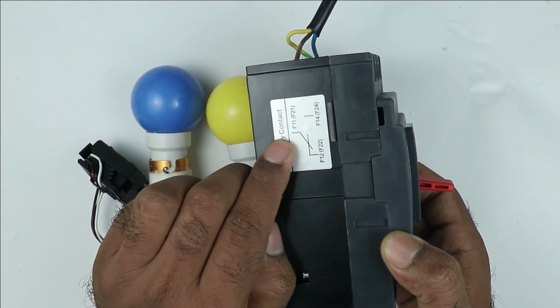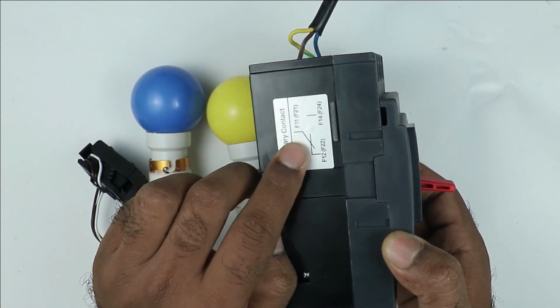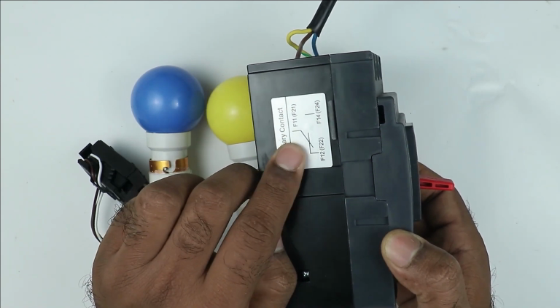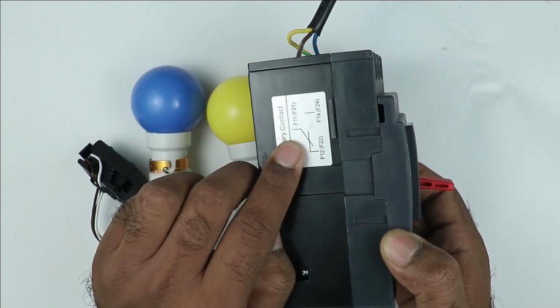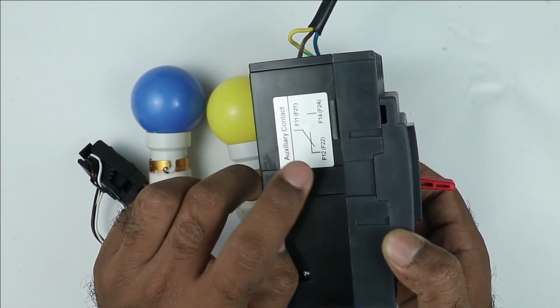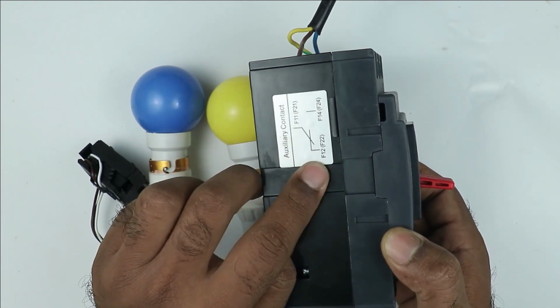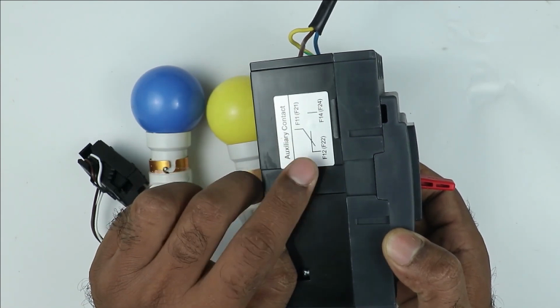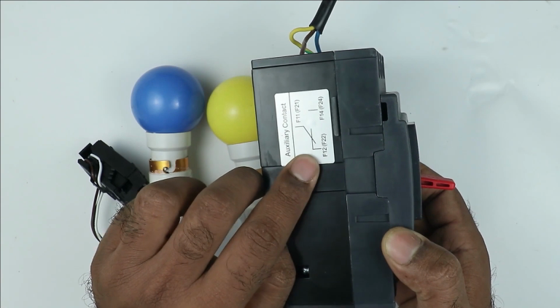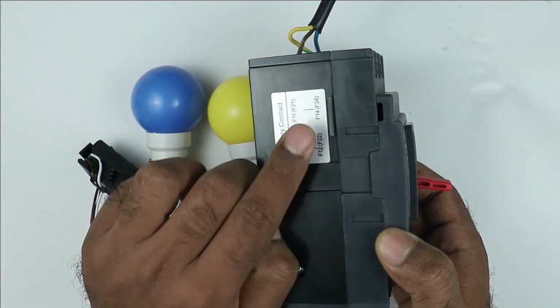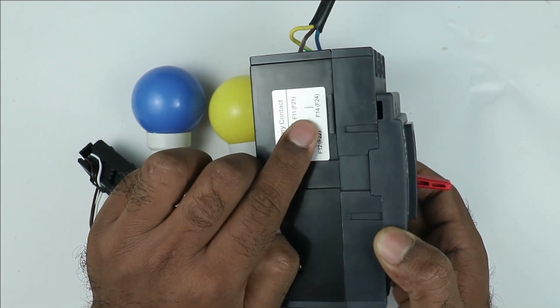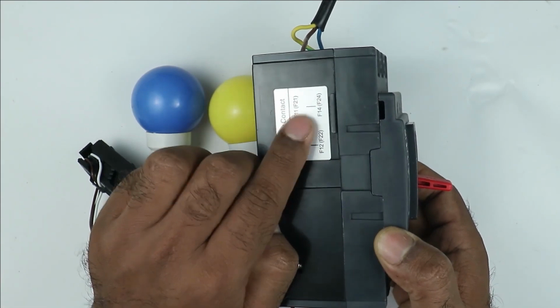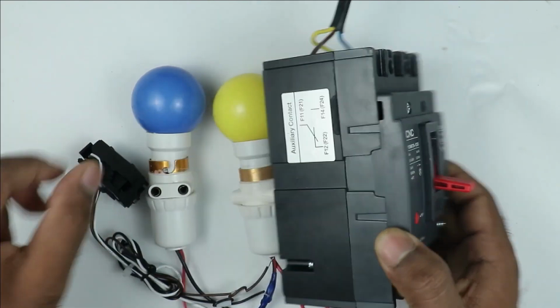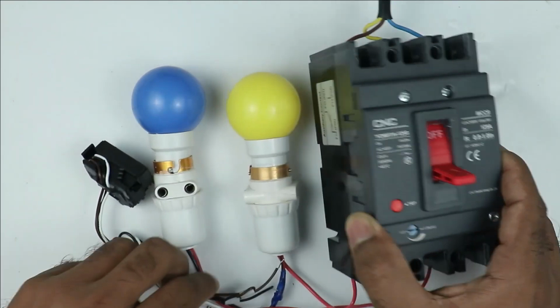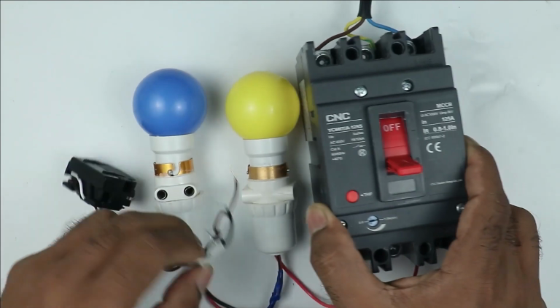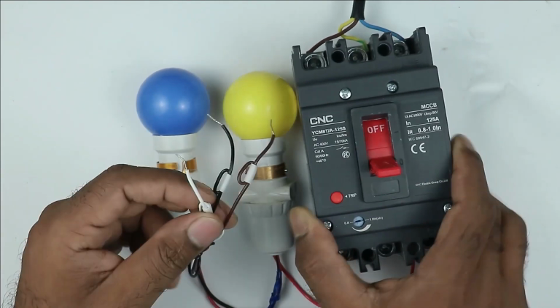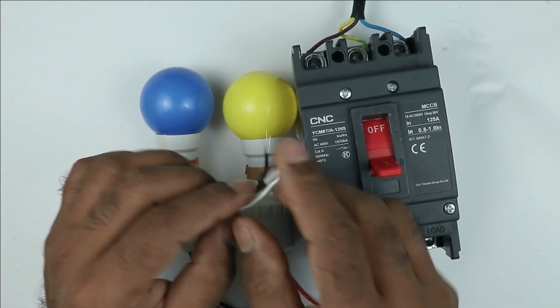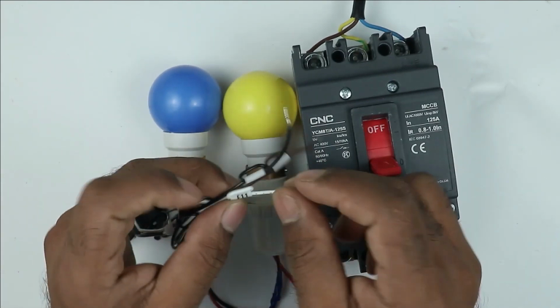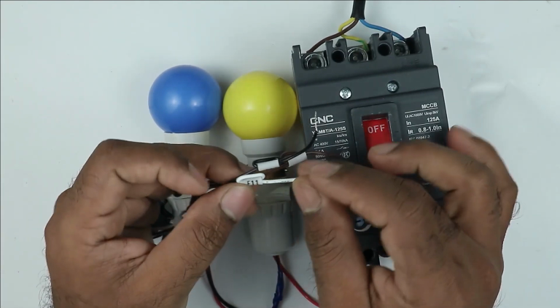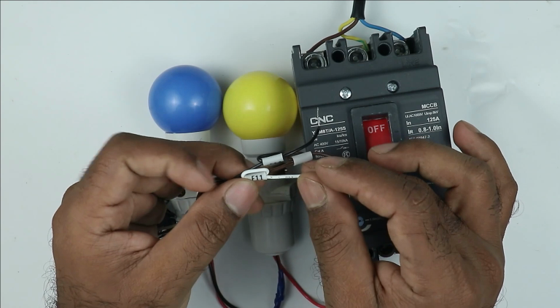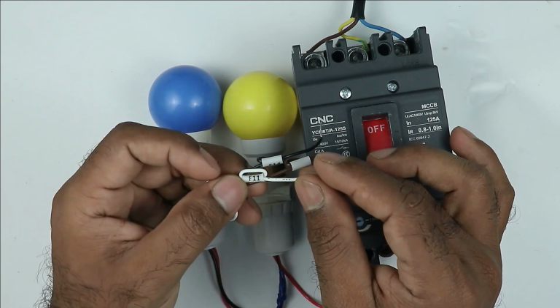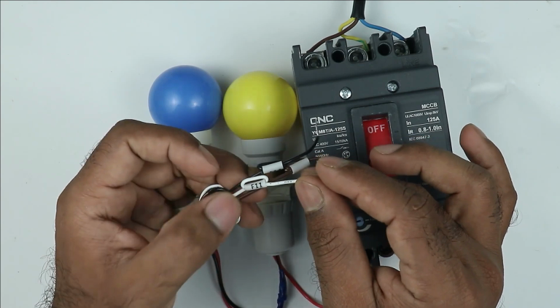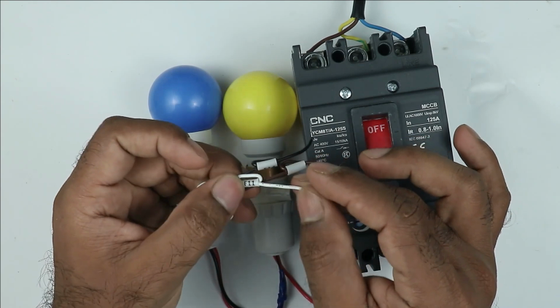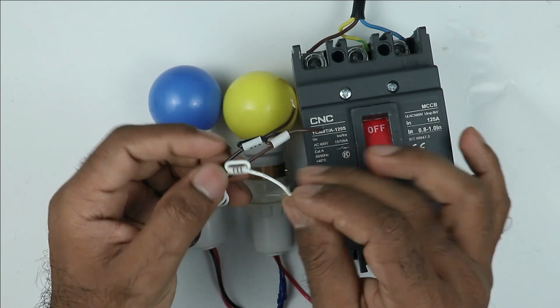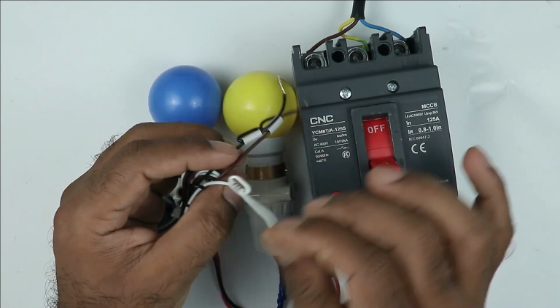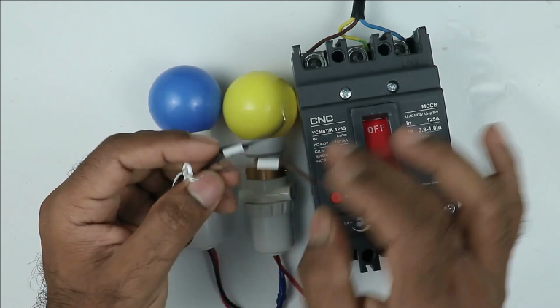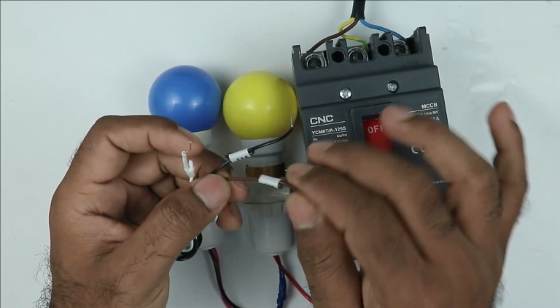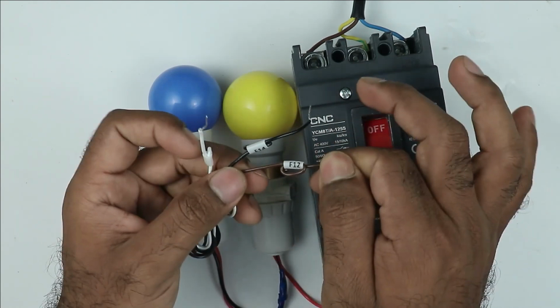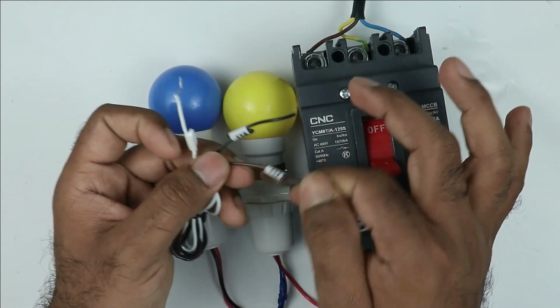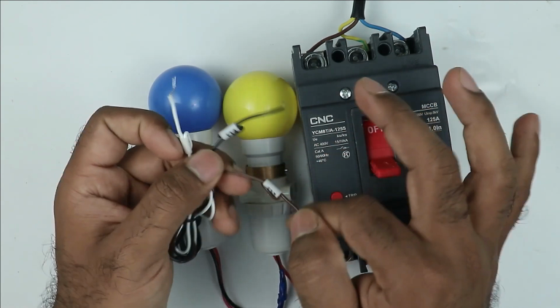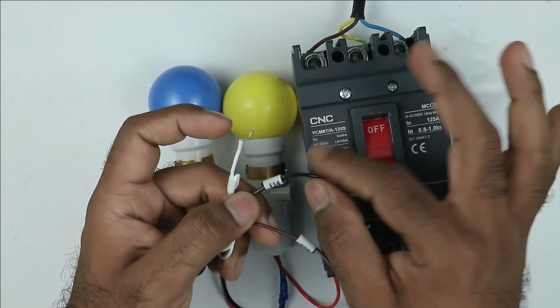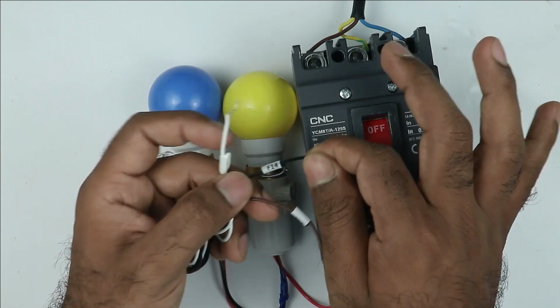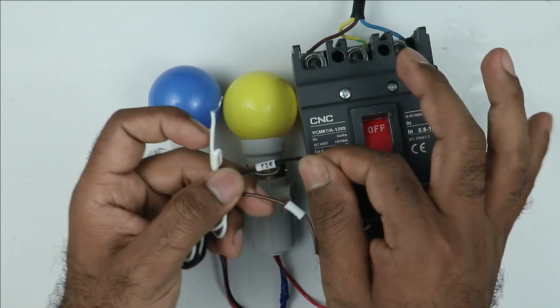Here it is written auxiliary contact. F11 wire is the common wire, F12 will be NC, and F14 is NO. Looking closely at the wires, this one is F11 so it is common, F12 is NC, and F14 is our NO.